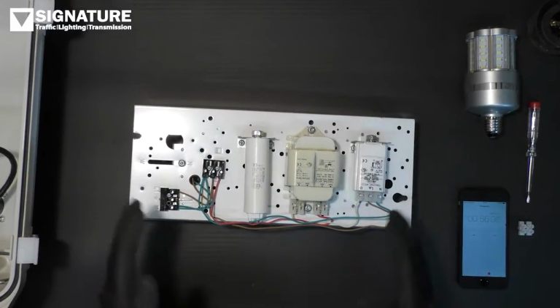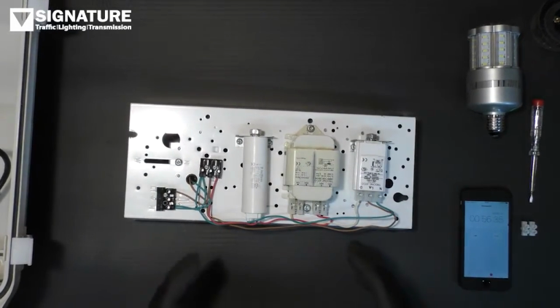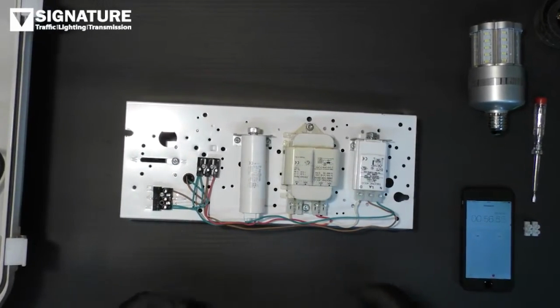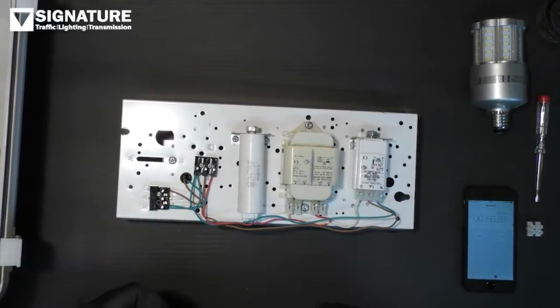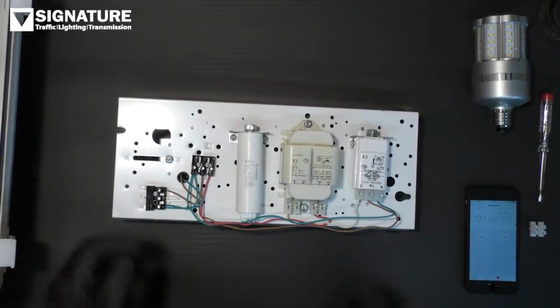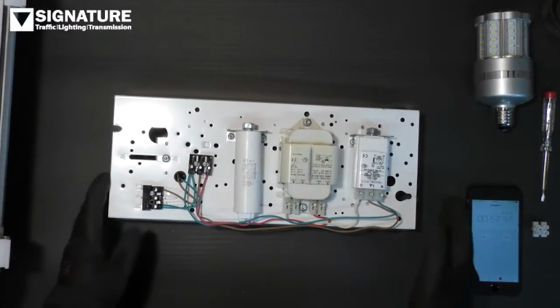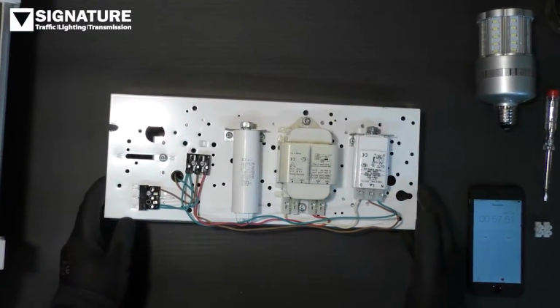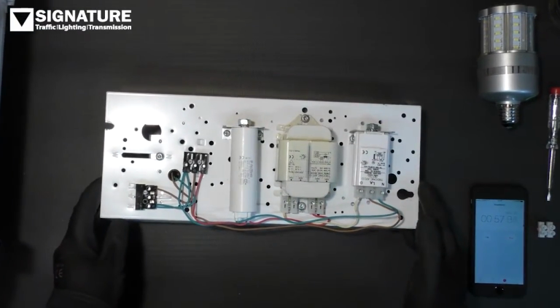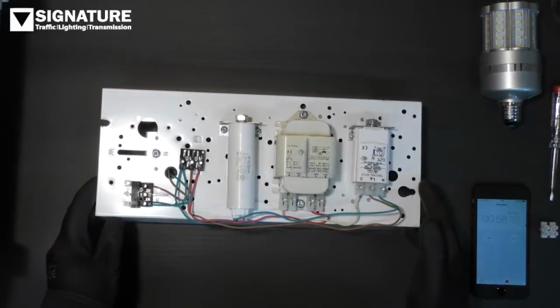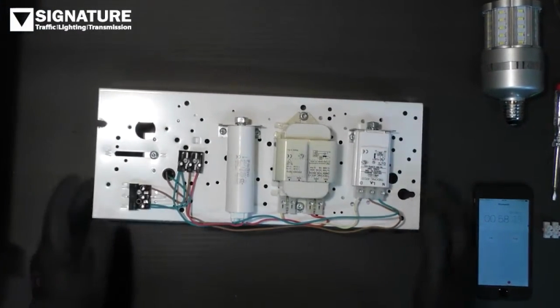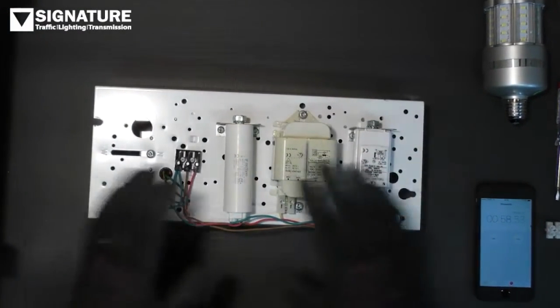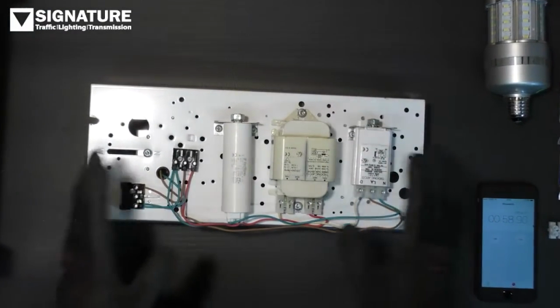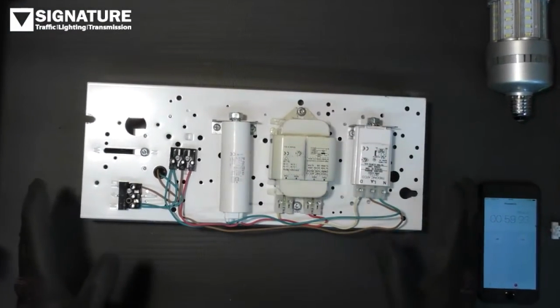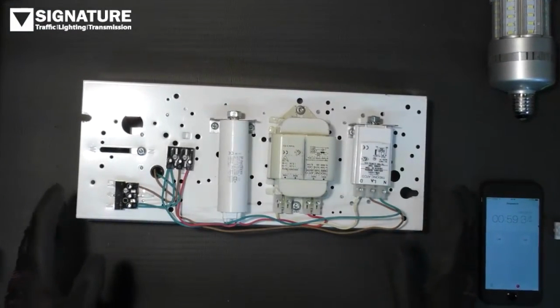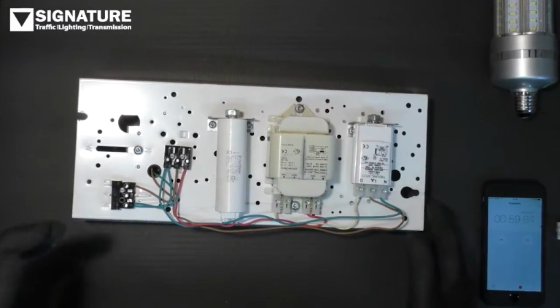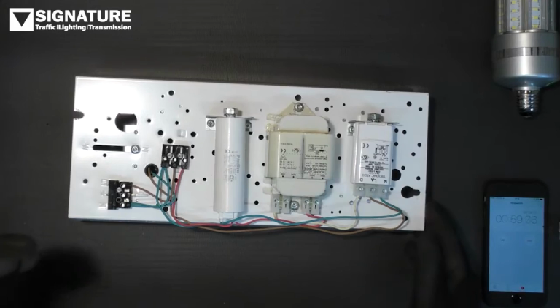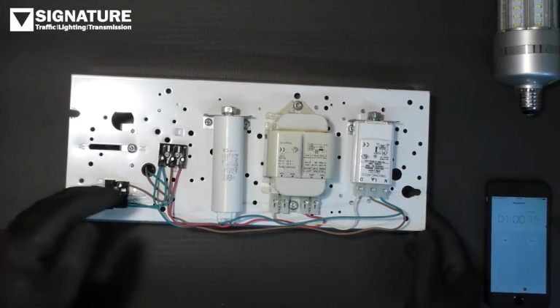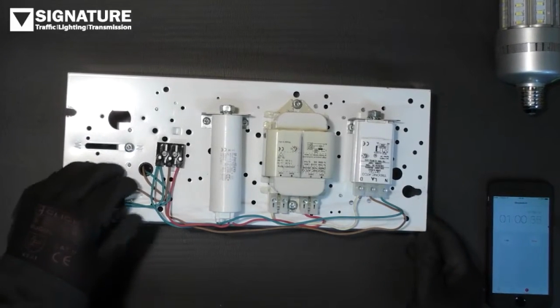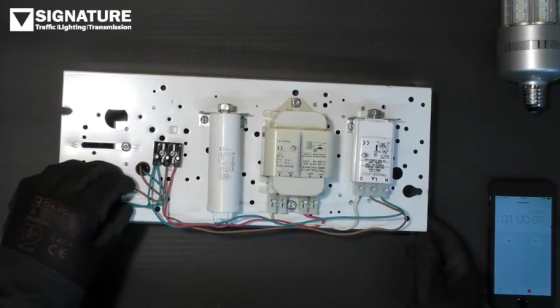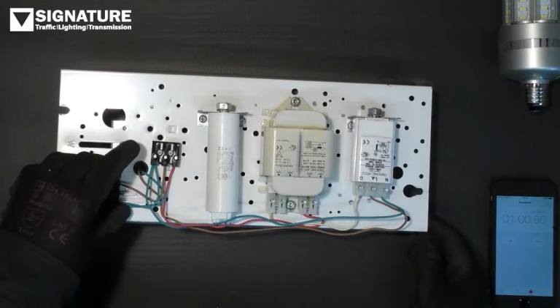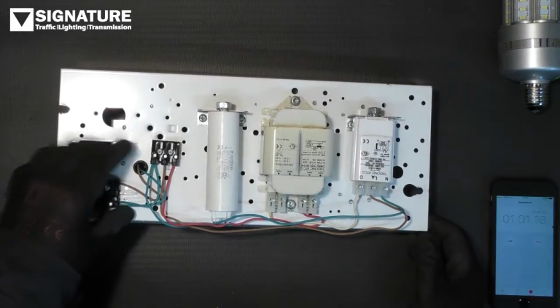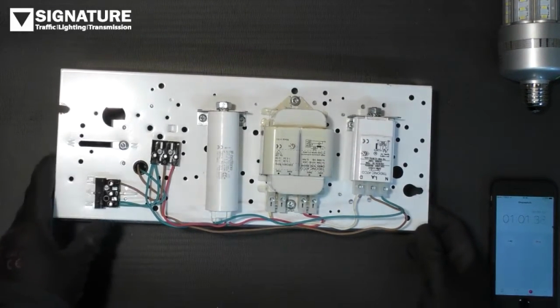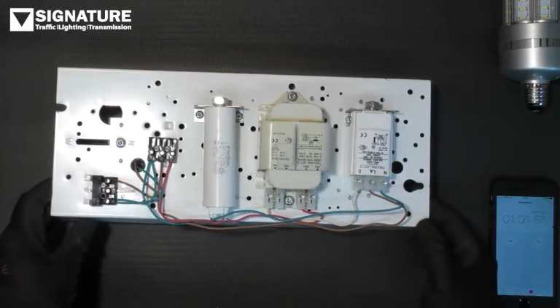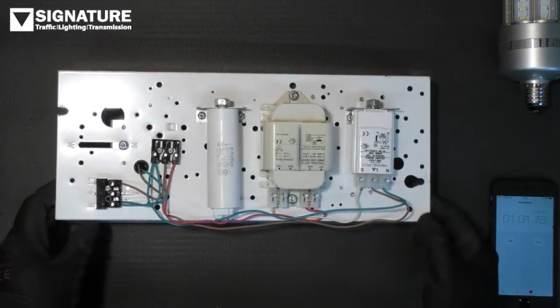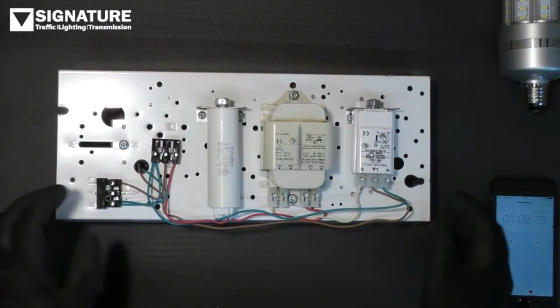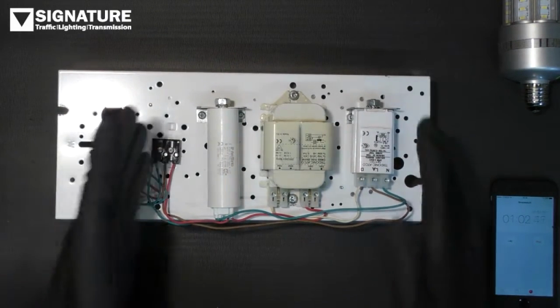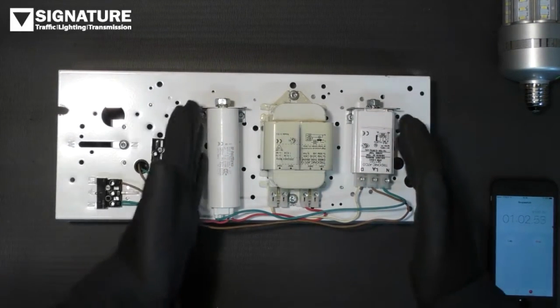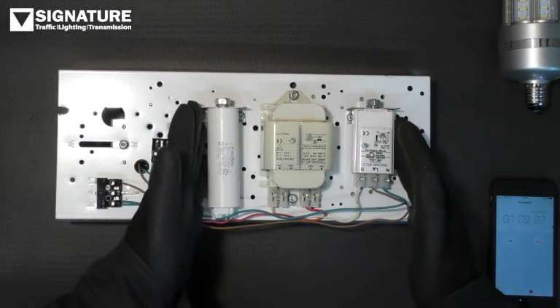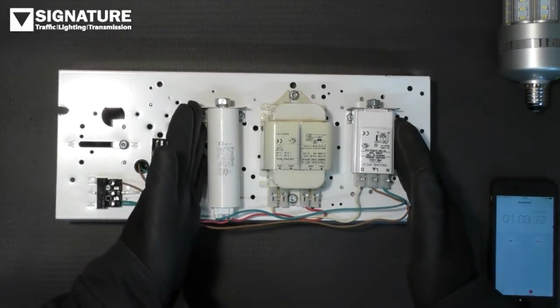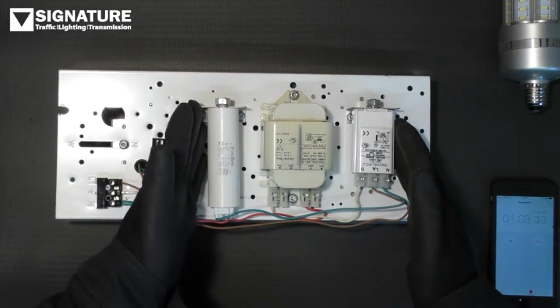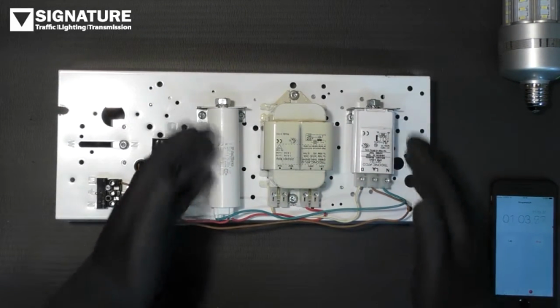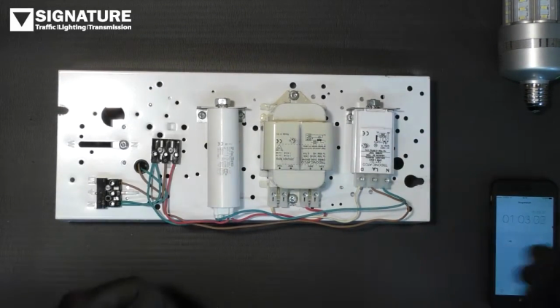The LED retrofit lamp does not need any ballast. It needs a straight-through power supply, so we're going to isolate this next.